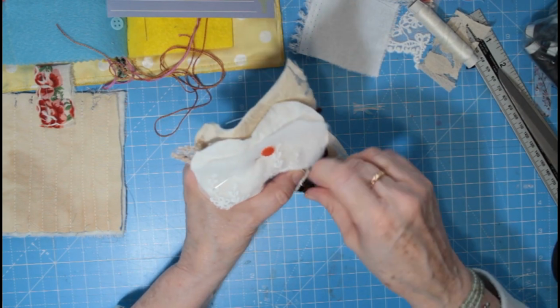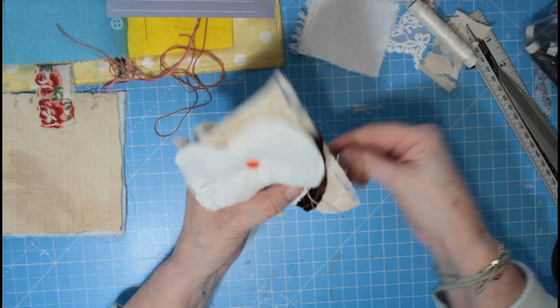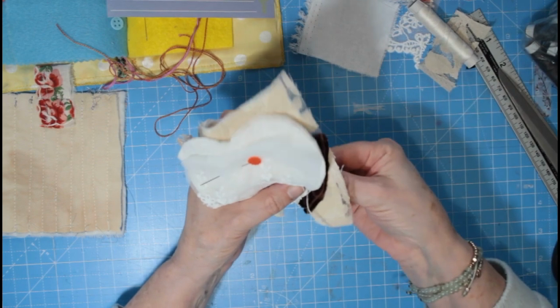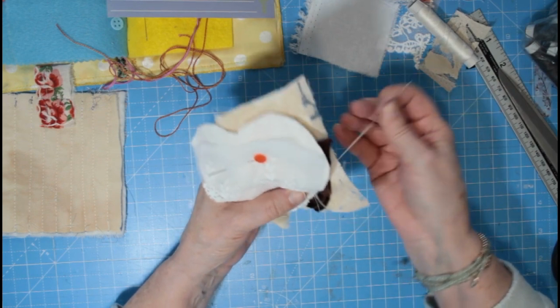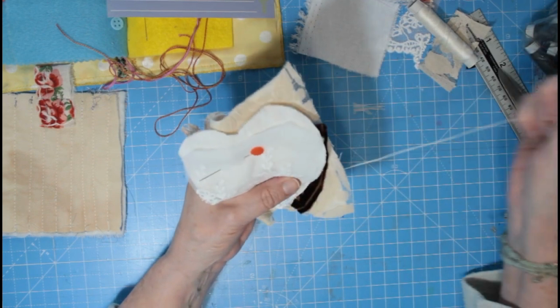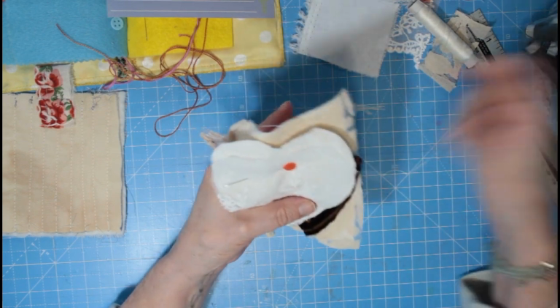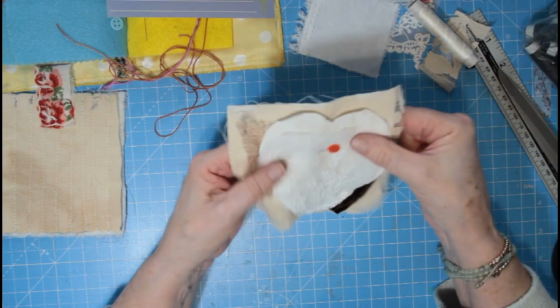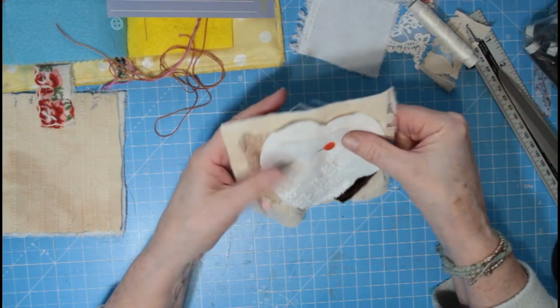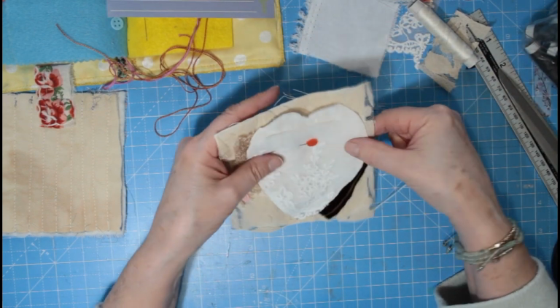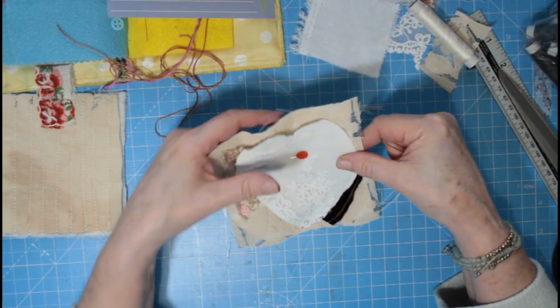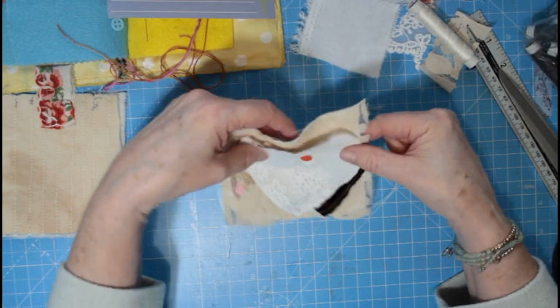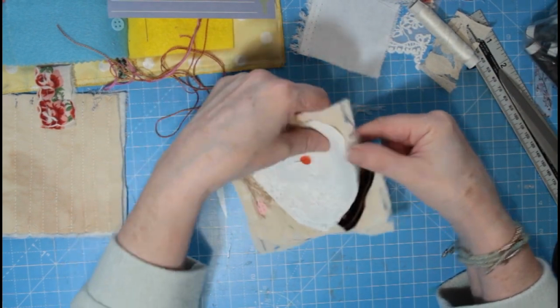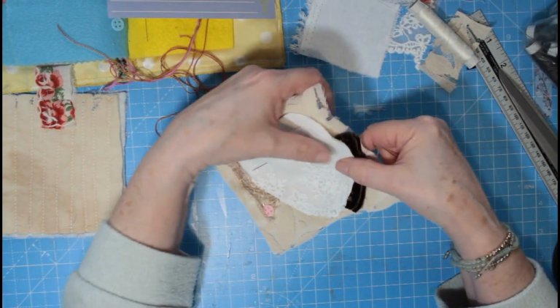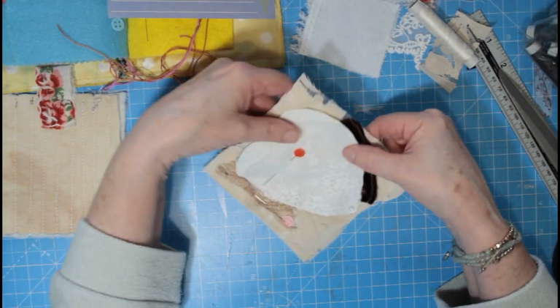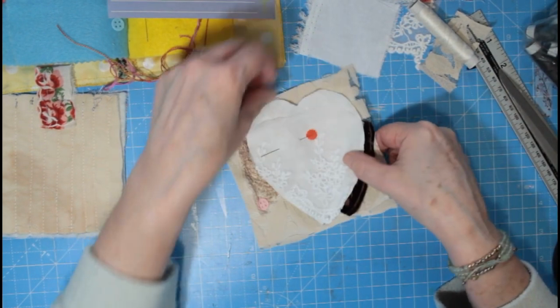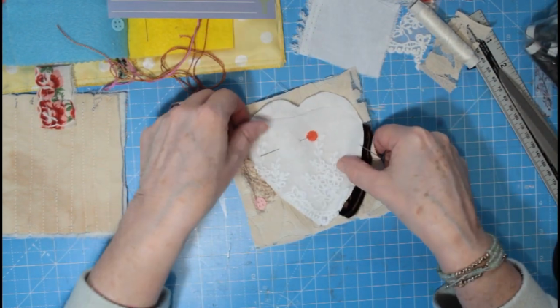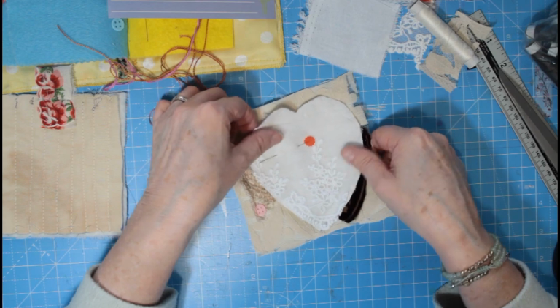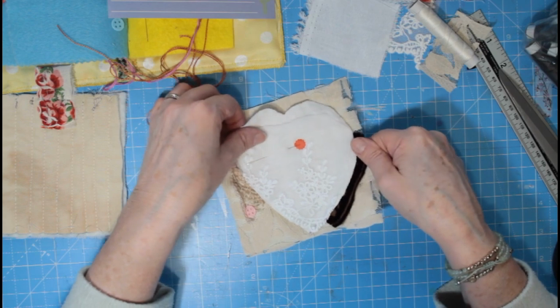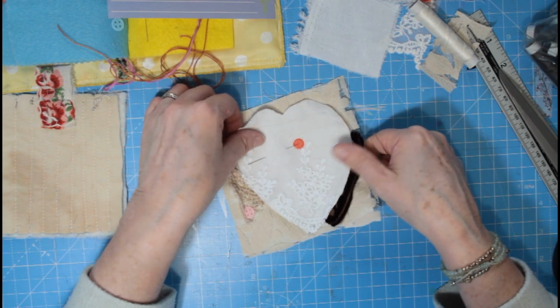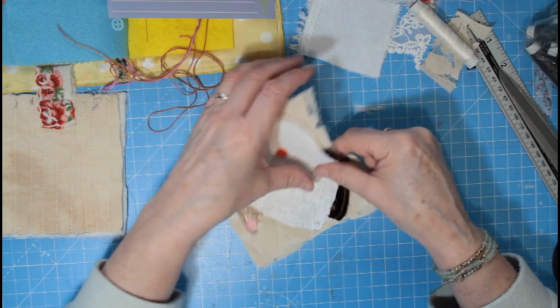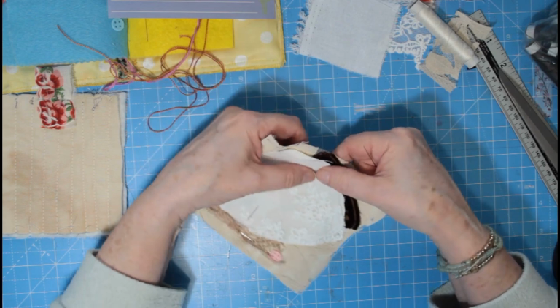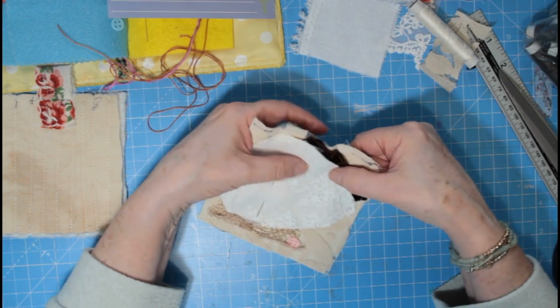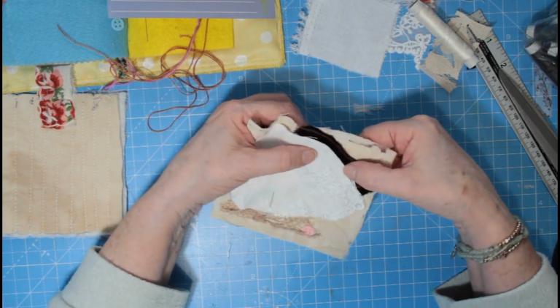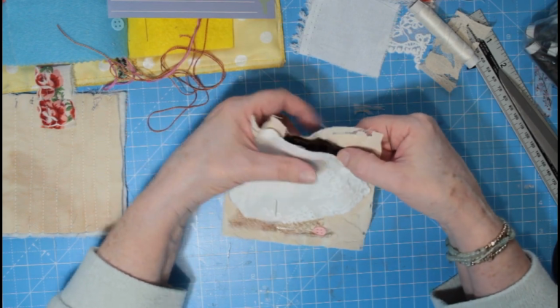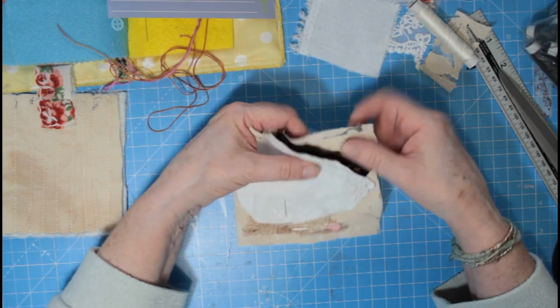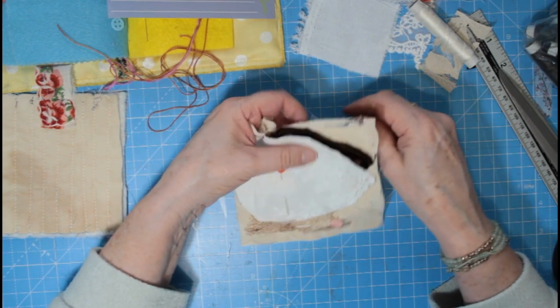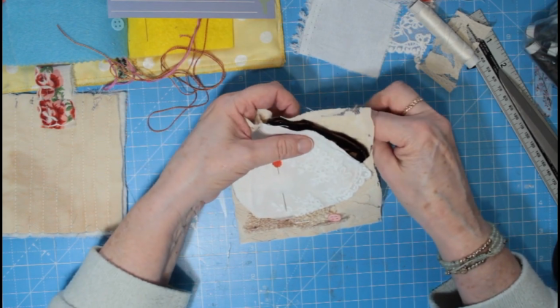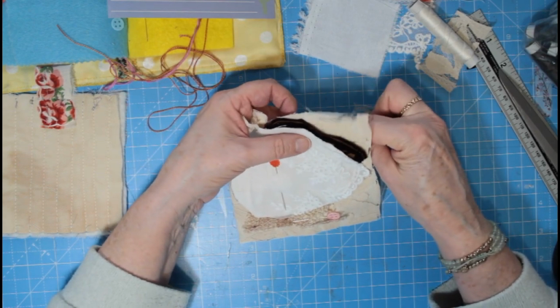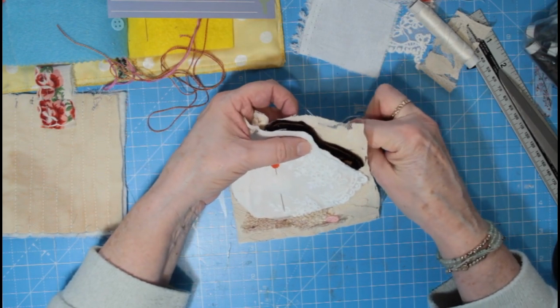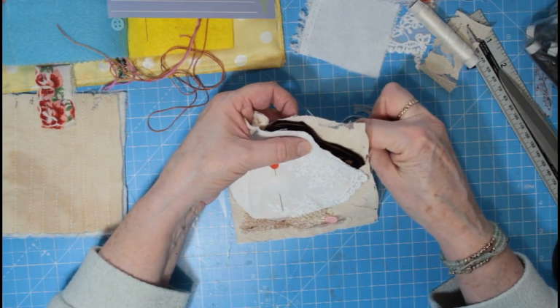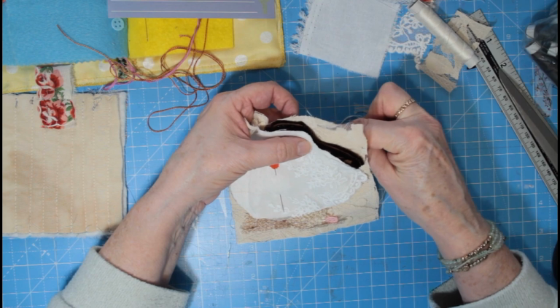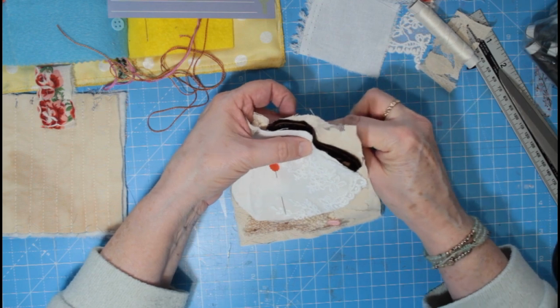There's just something soothing, isn't there, about just stabbing your needle in and out.